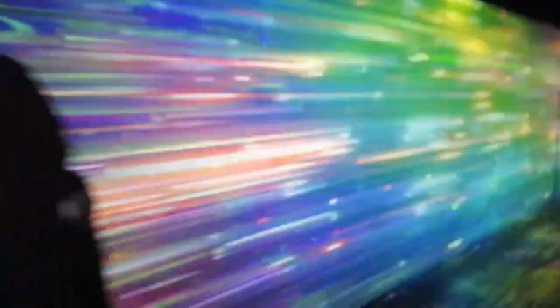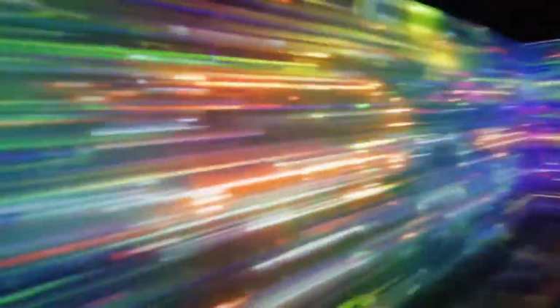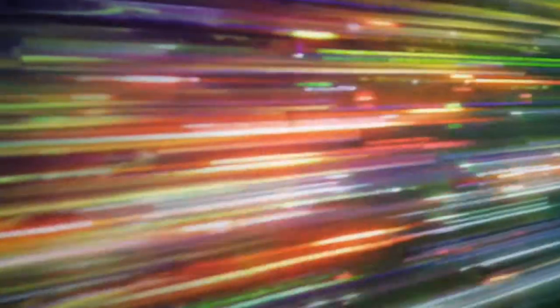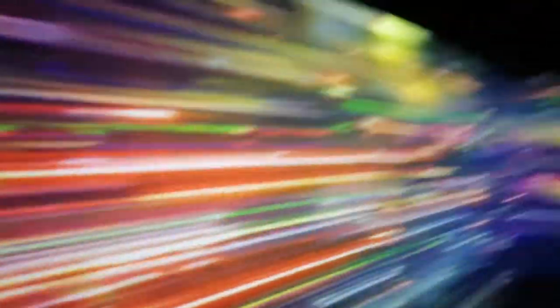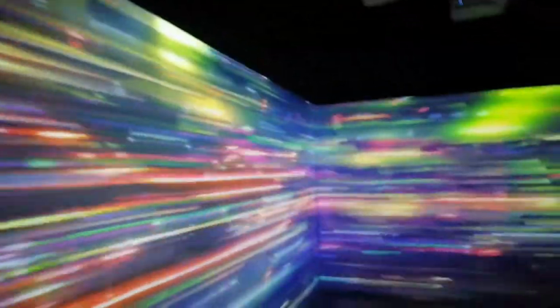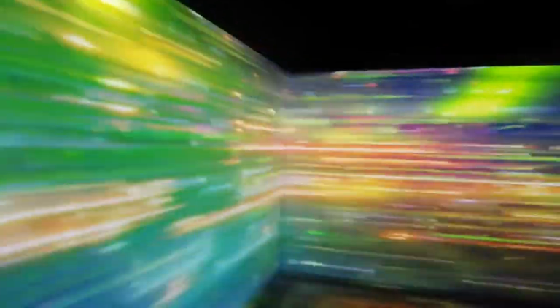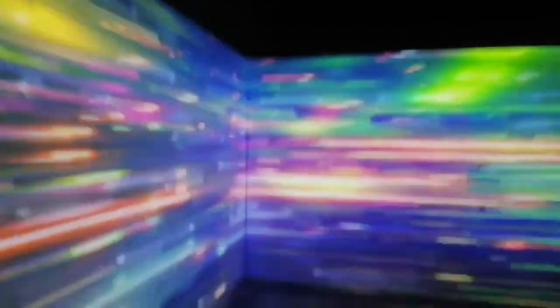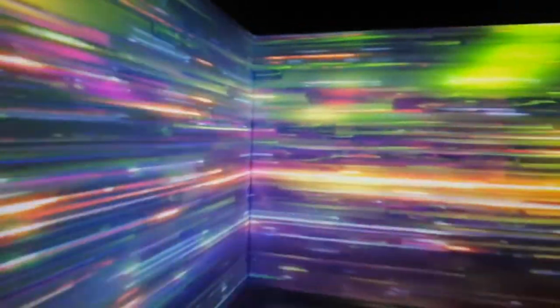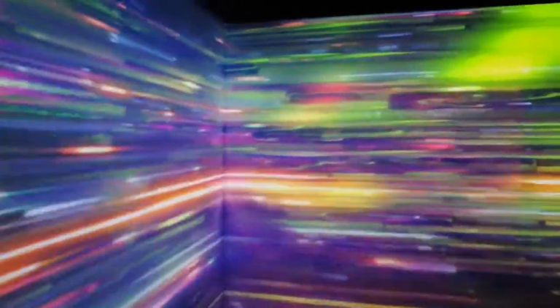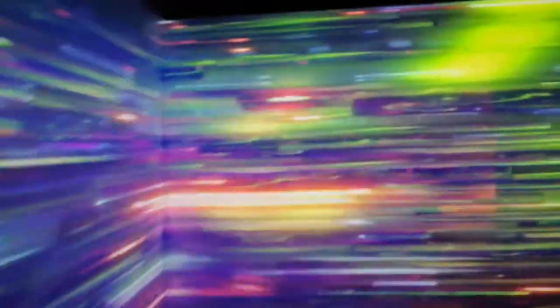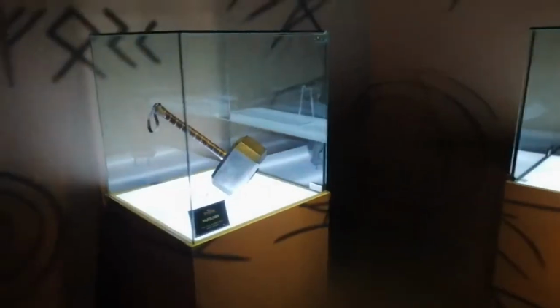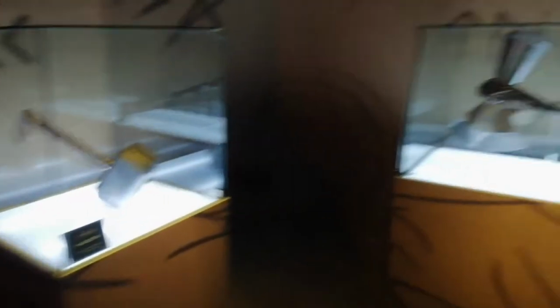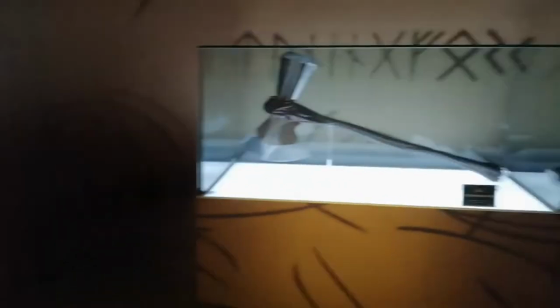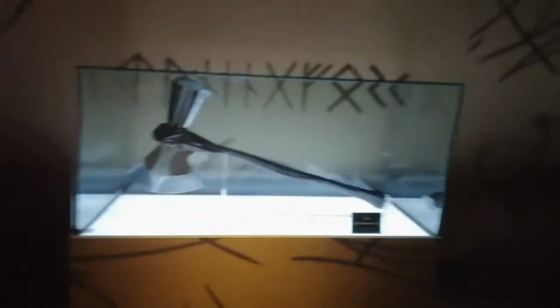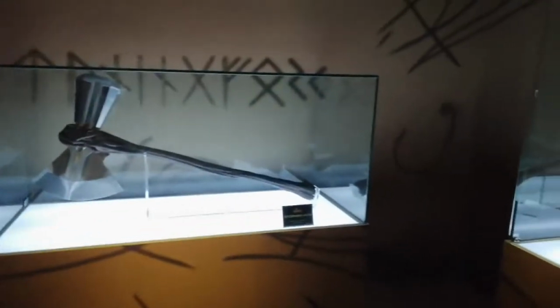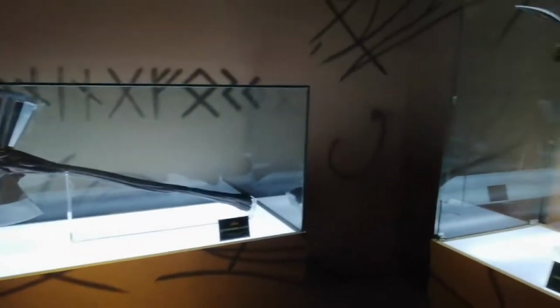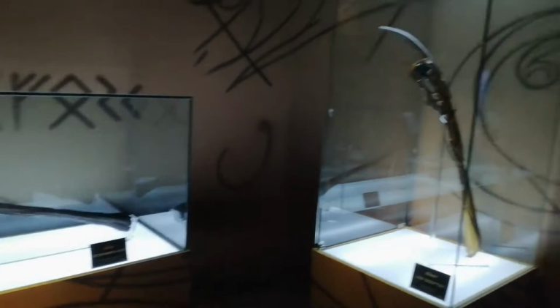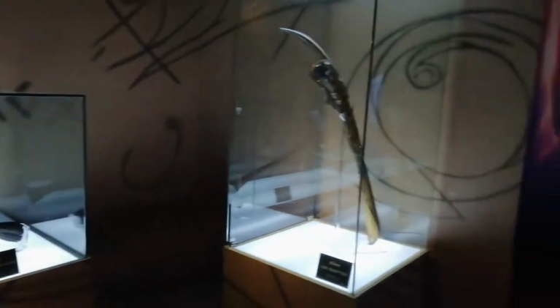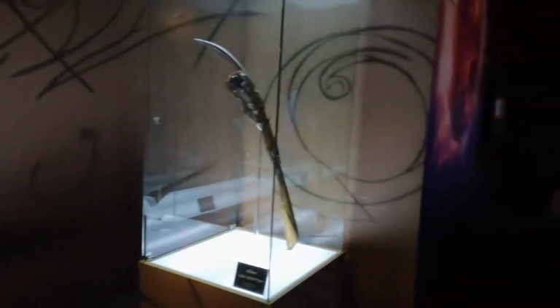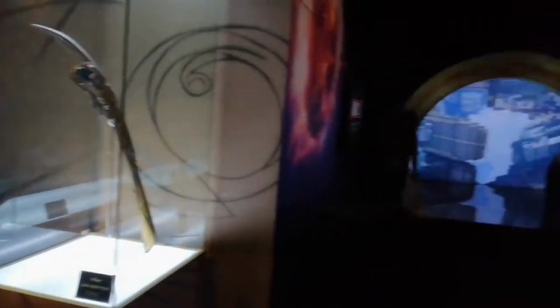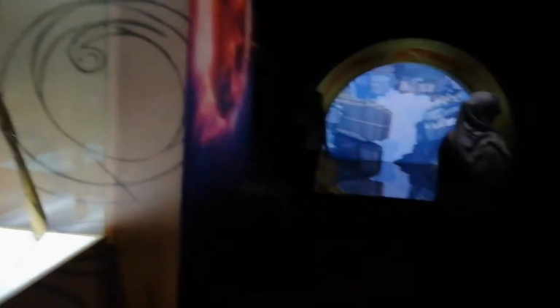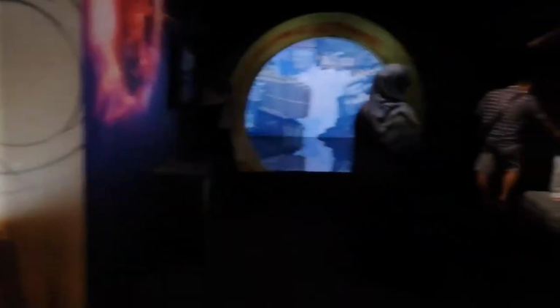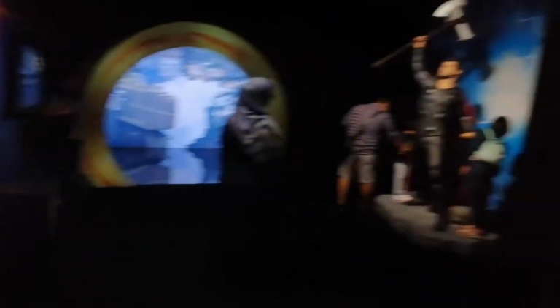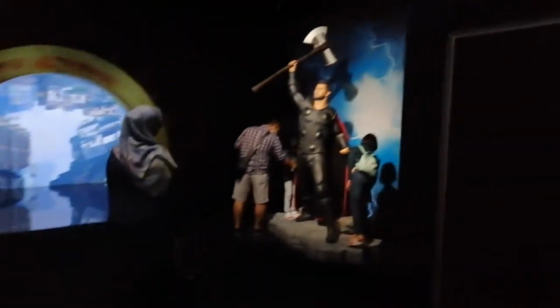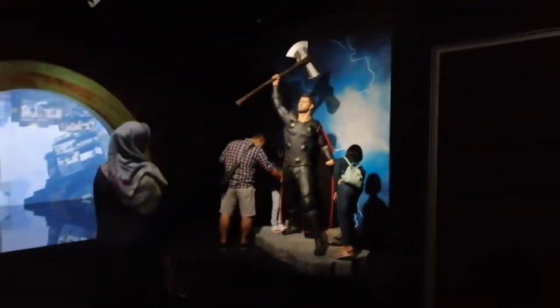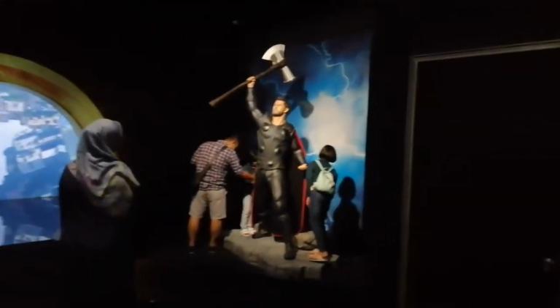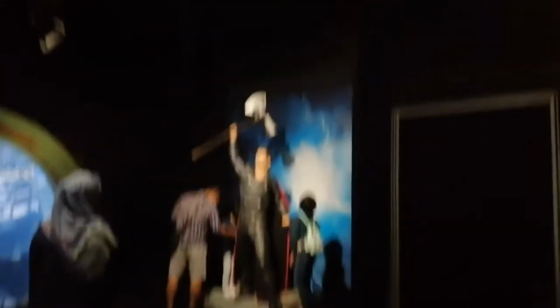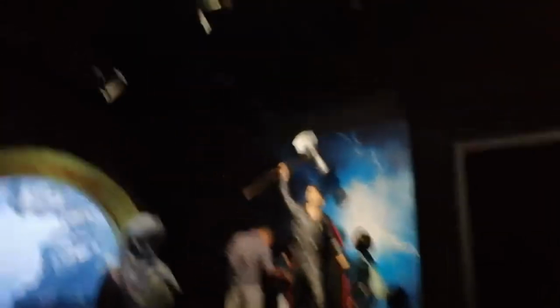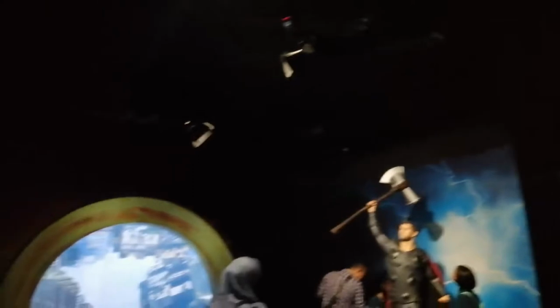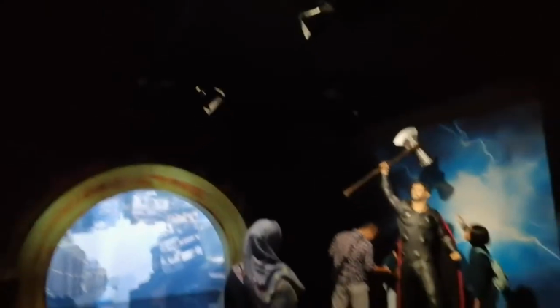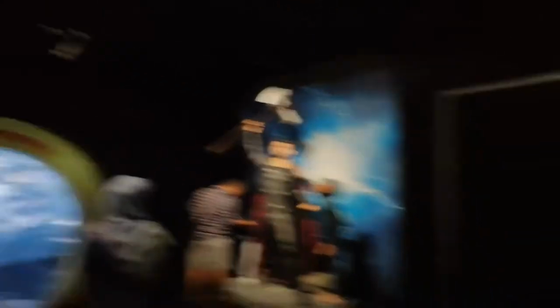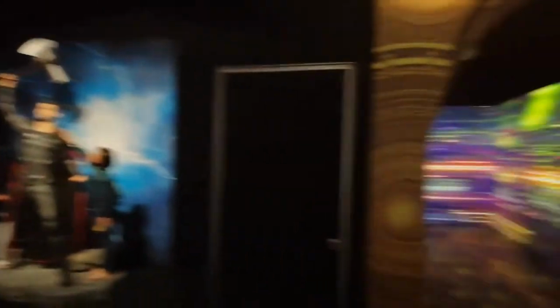That right there is the Rainbow Bridge. In the Thor section they show you the Mjolnir, the Stormbreaker, and Loki's Scepter, and also a model of Thor holding the Stormbreaker.